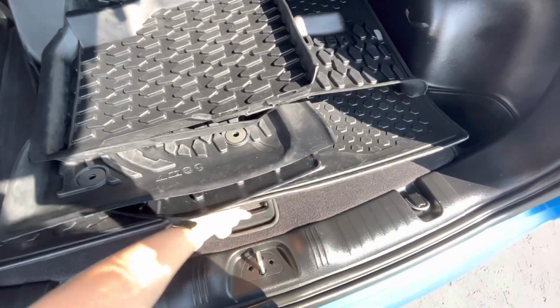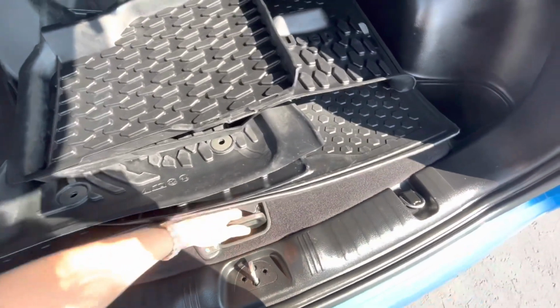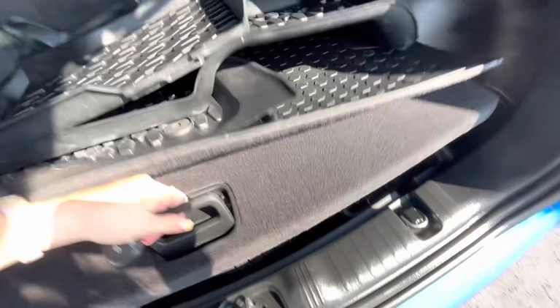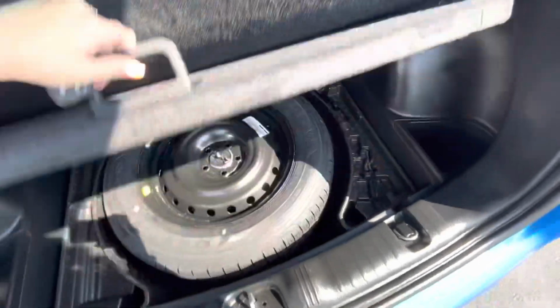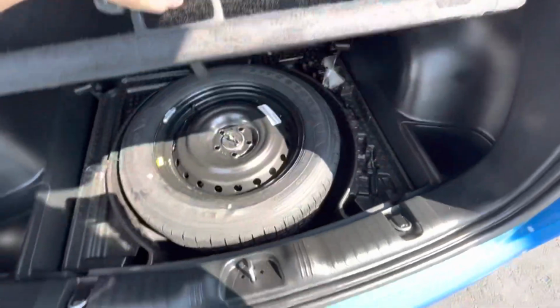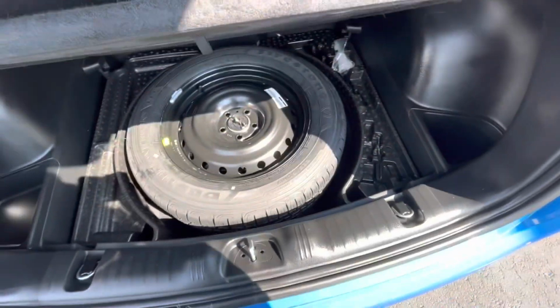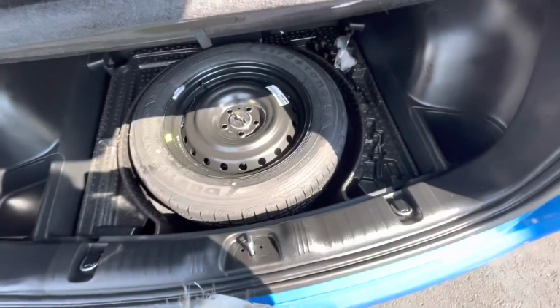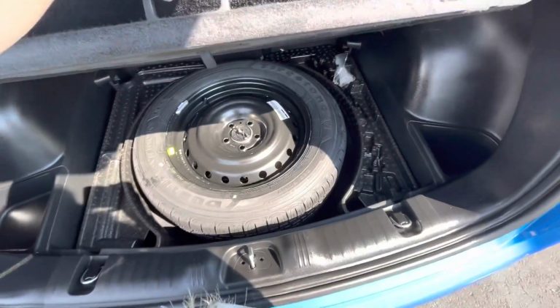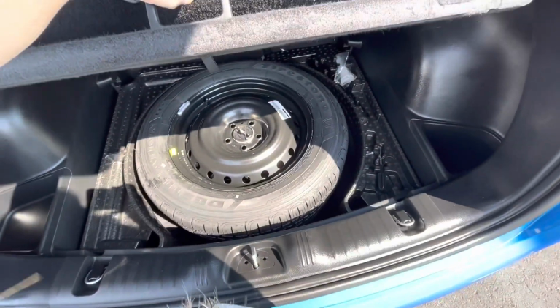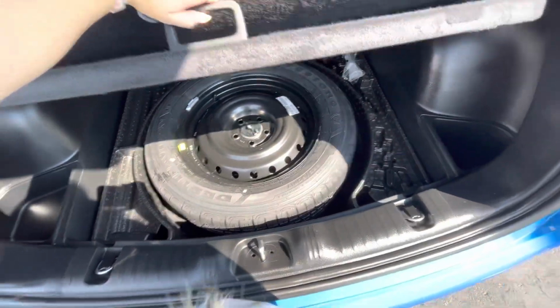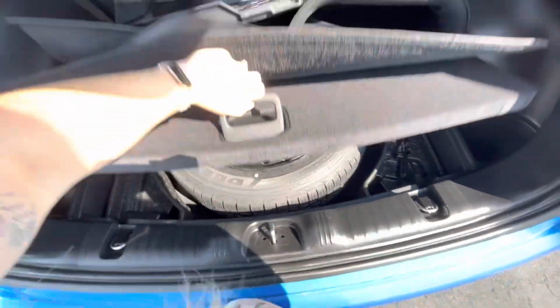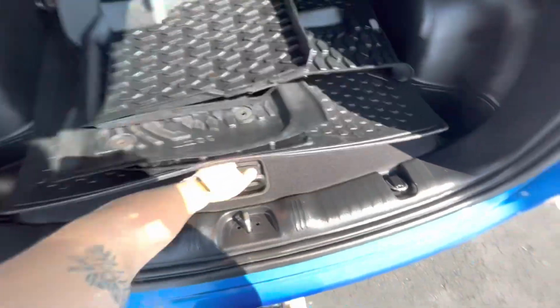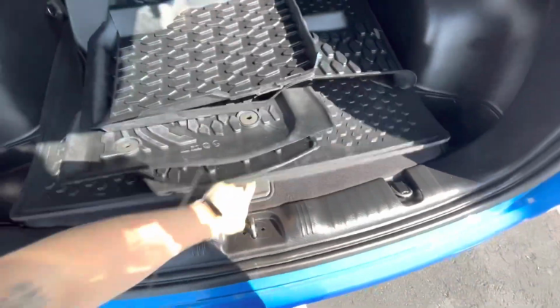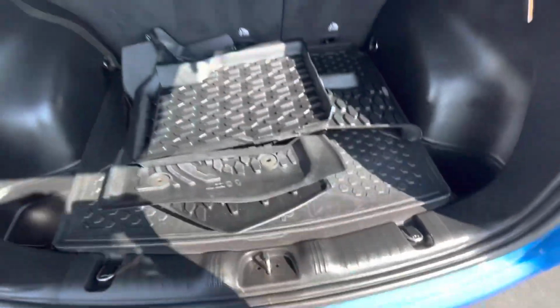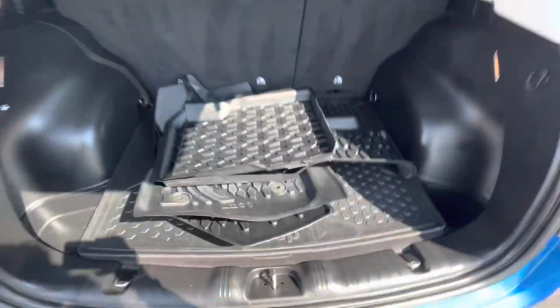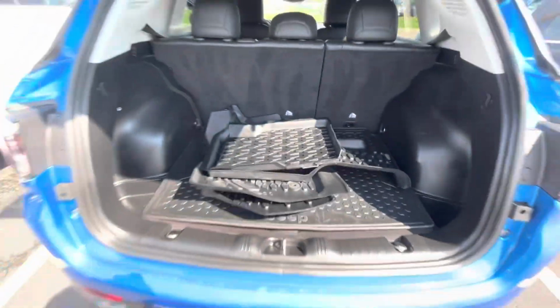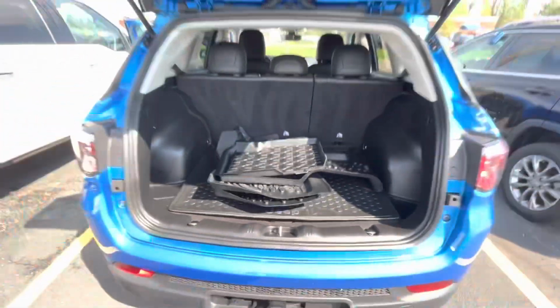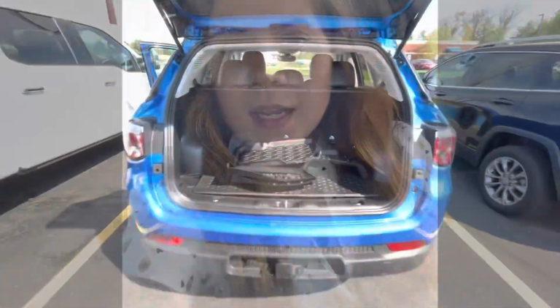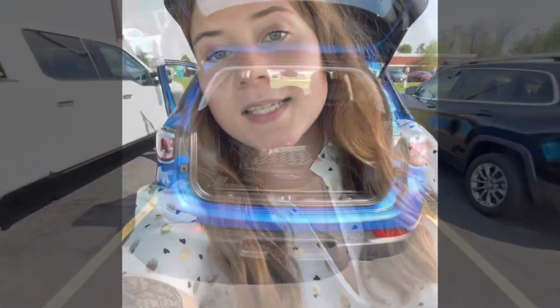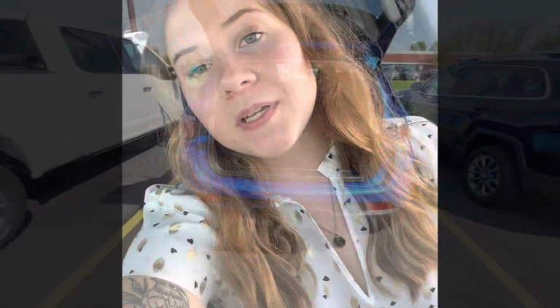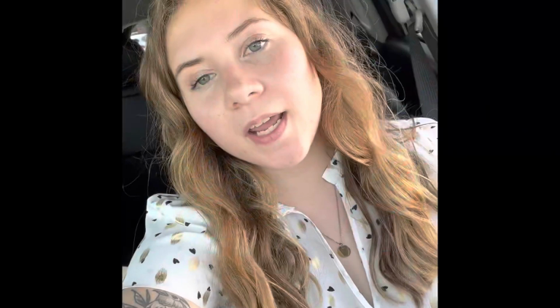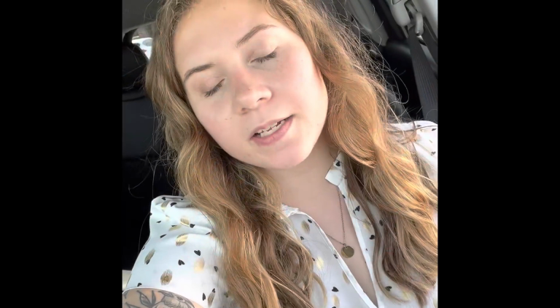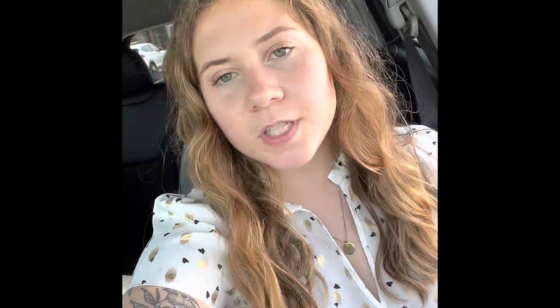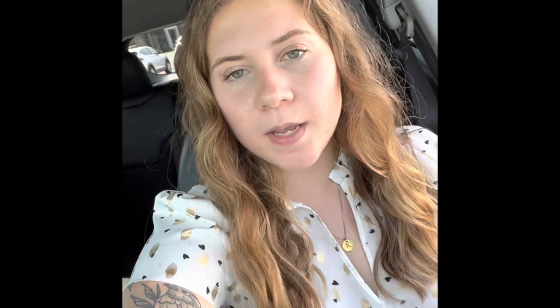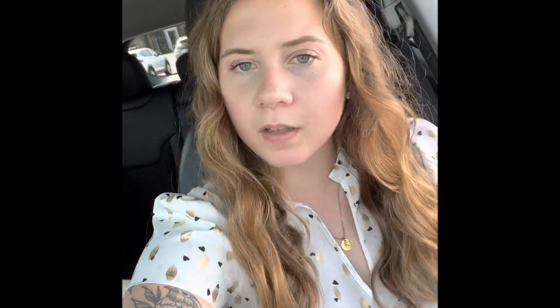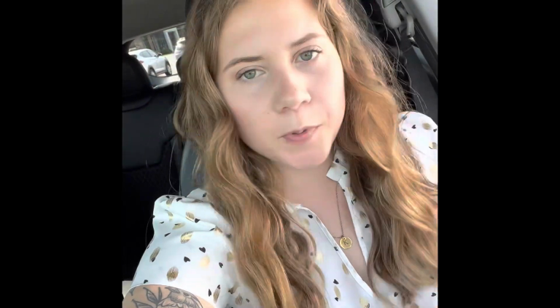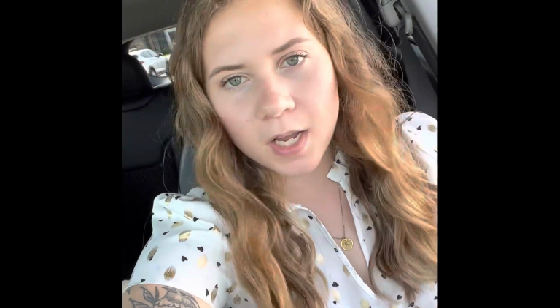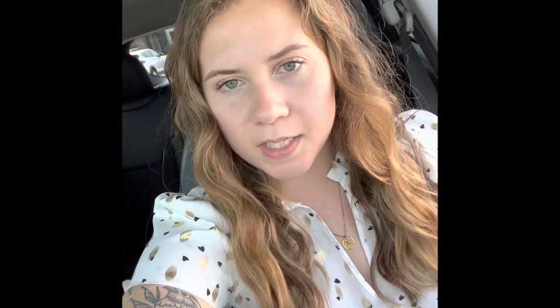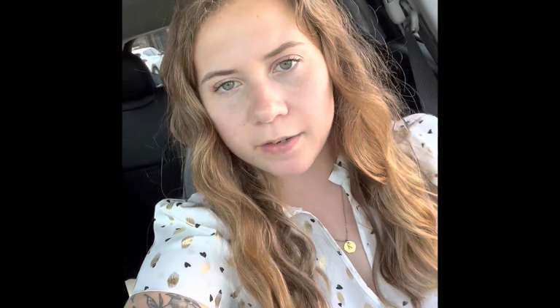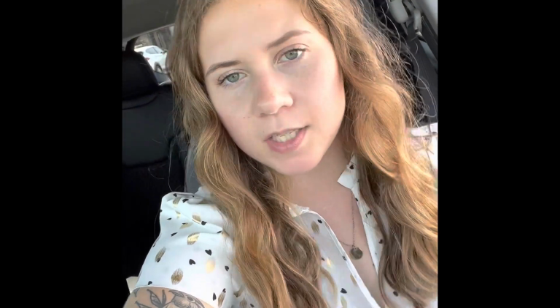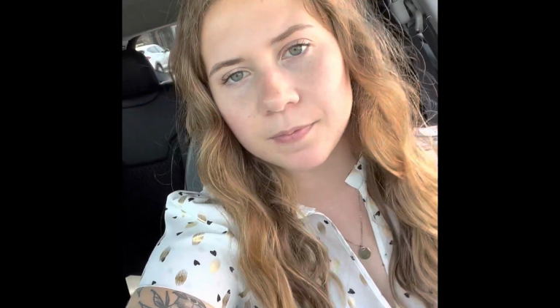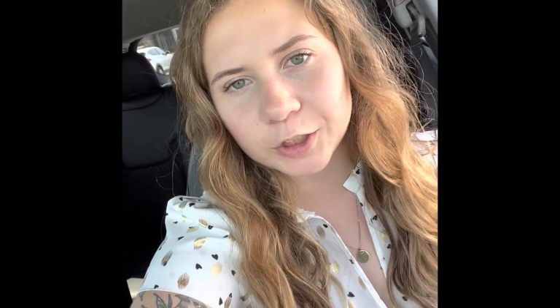Under here we have a full size spare as well. Stop in today, ask for Sam. I'd love to put you on a test drive in this awesome little Jeep.